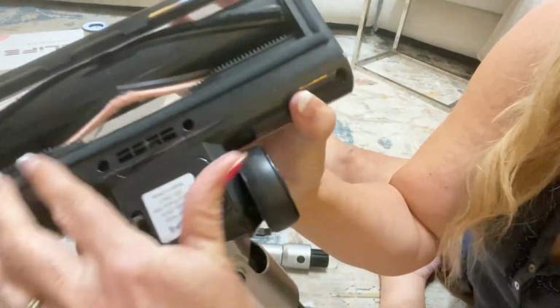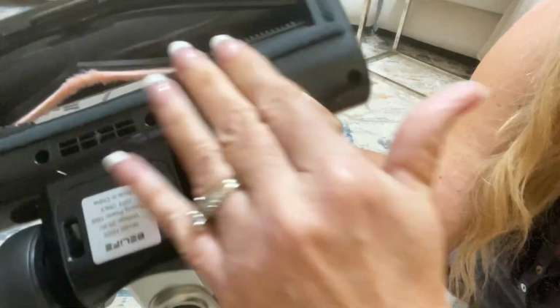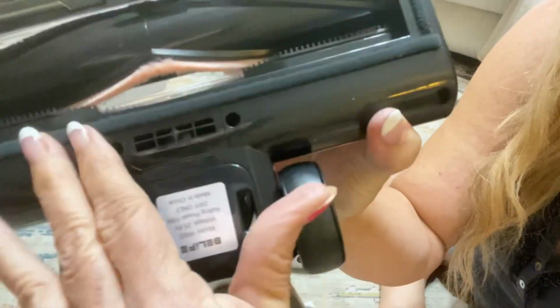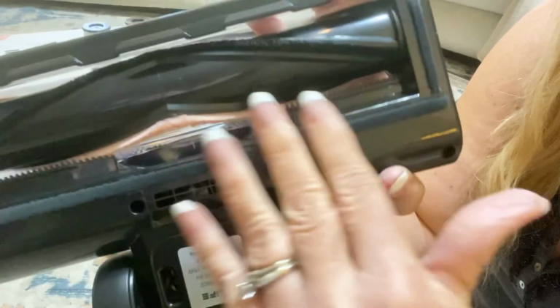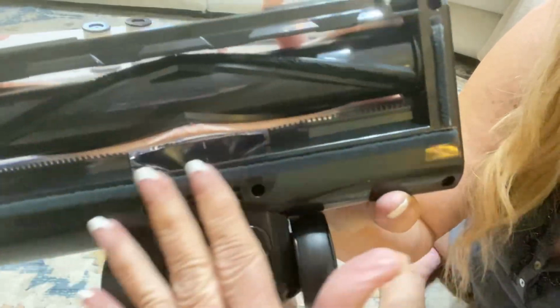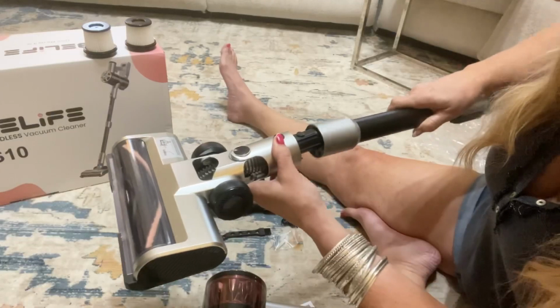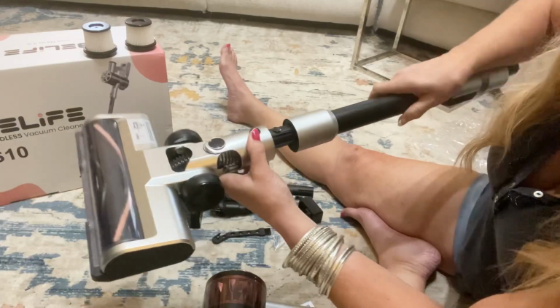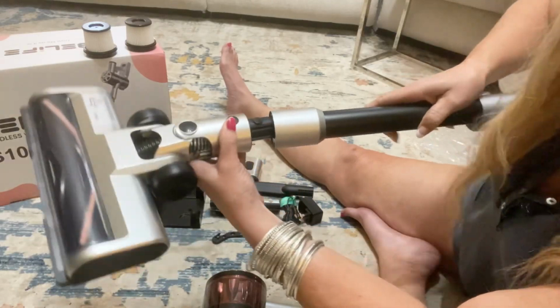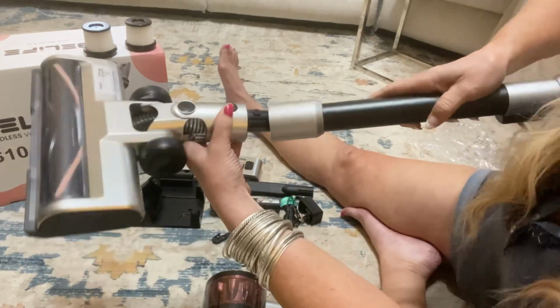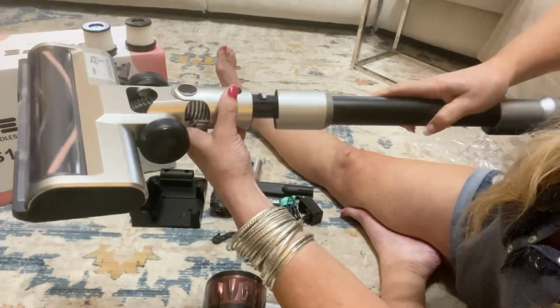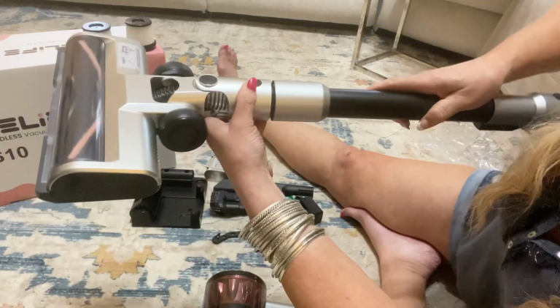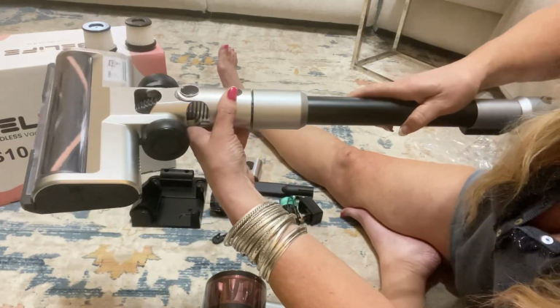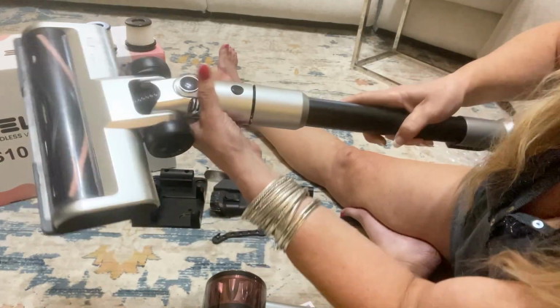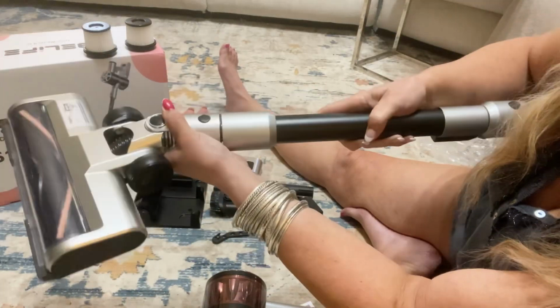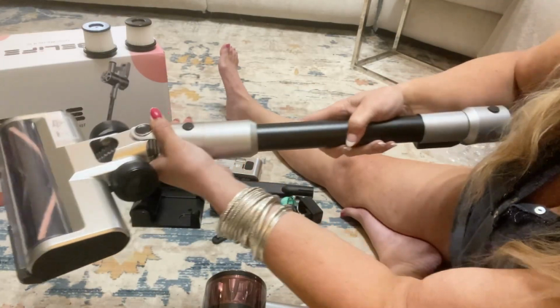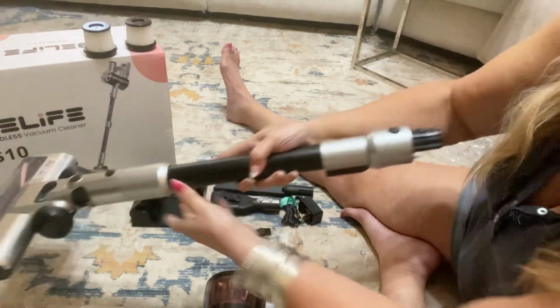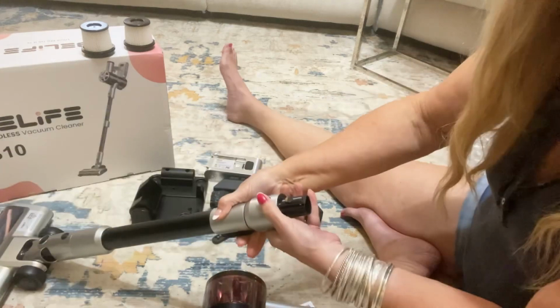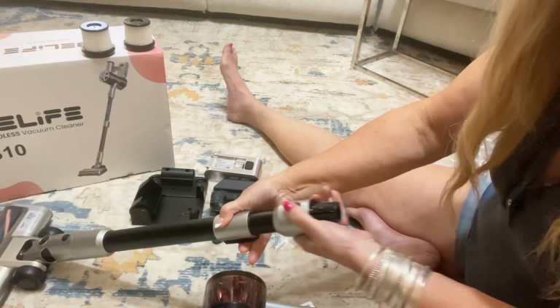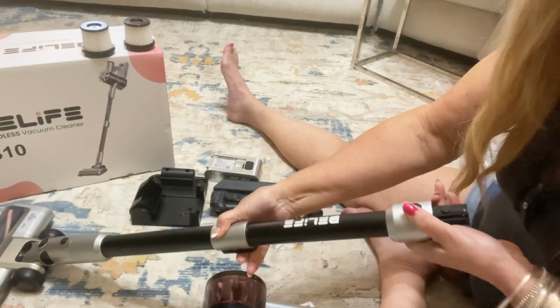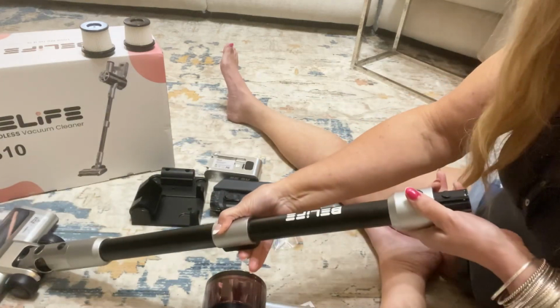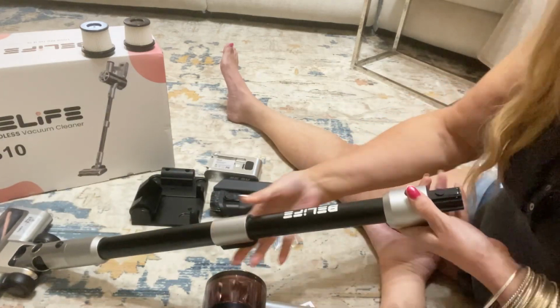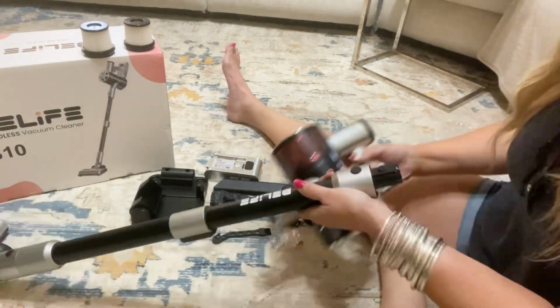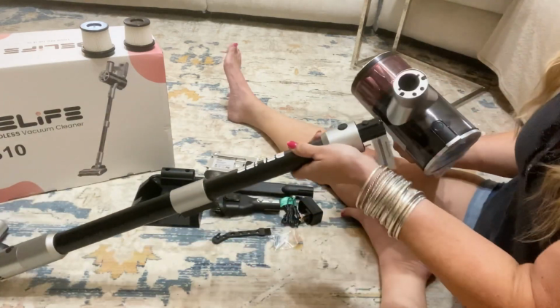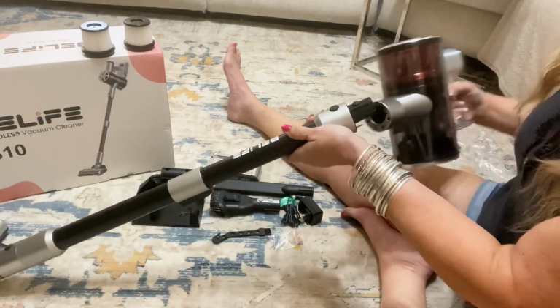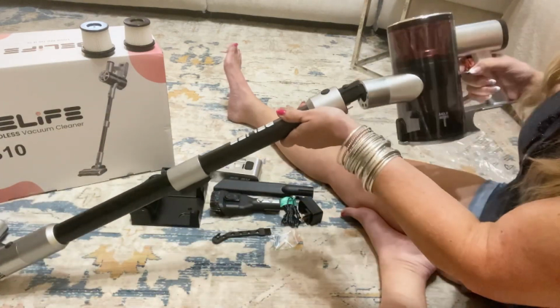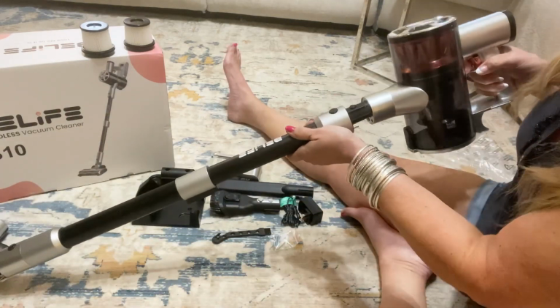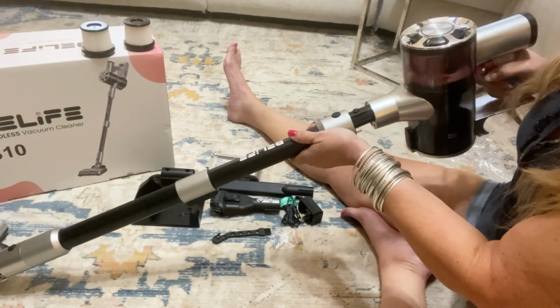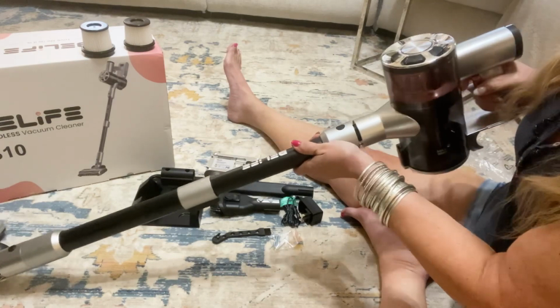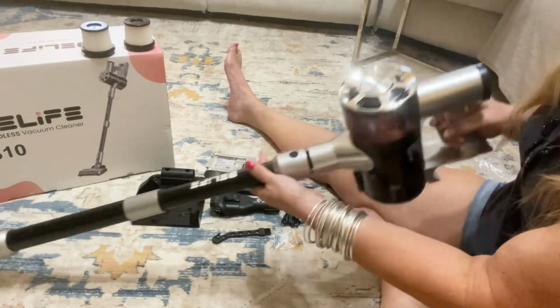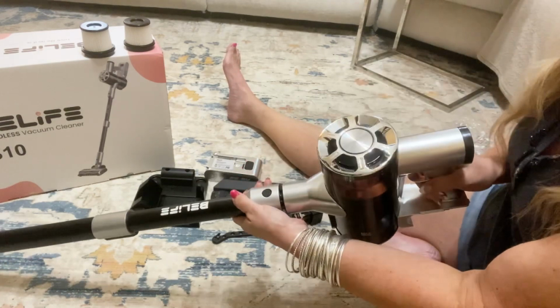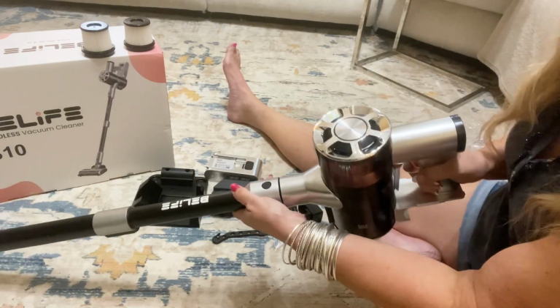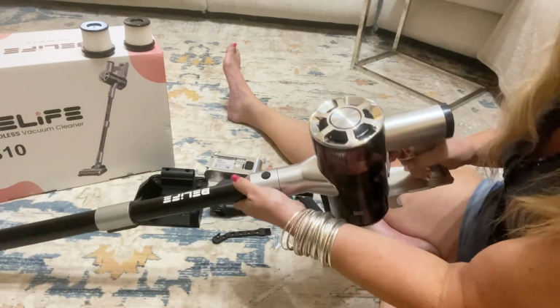The brush bar is very soft, and it has this soft bar which is perfect for hardwood floors. You just click the head of the vacuum on with the pawl, and it extends like that. Then you add on the vacuum attachment part.